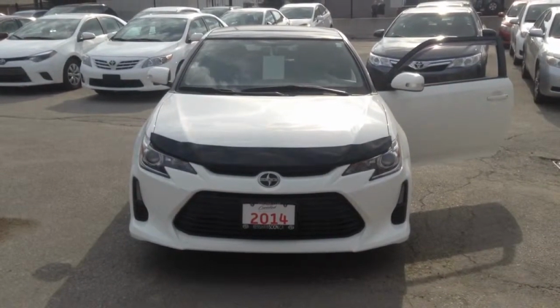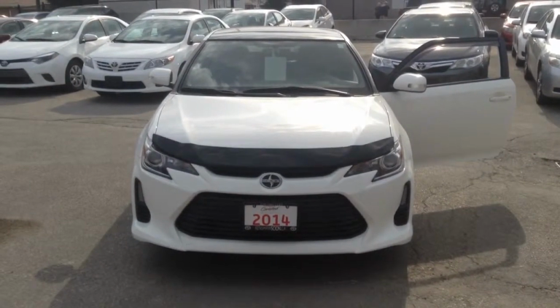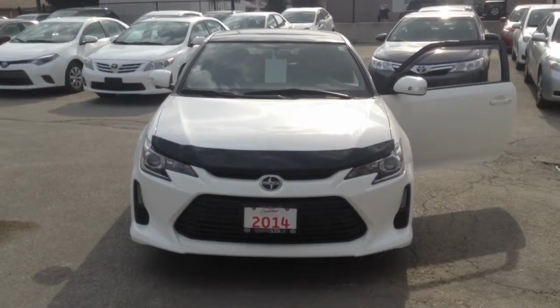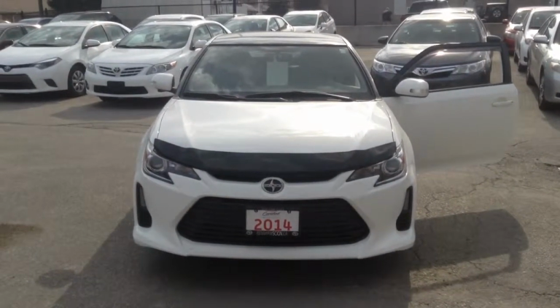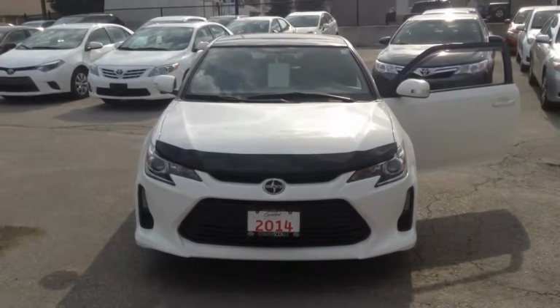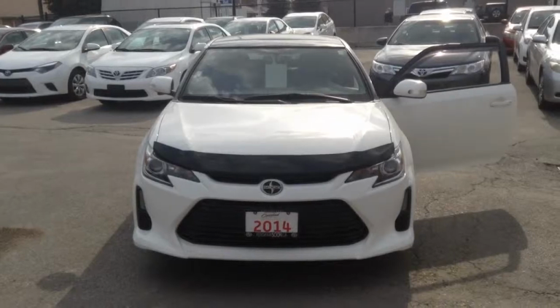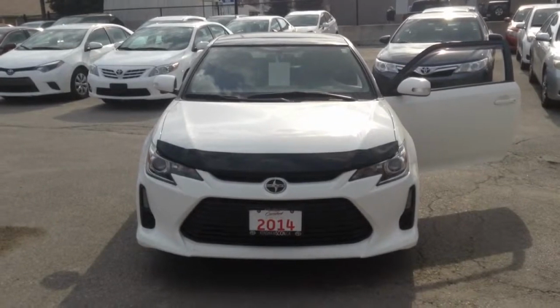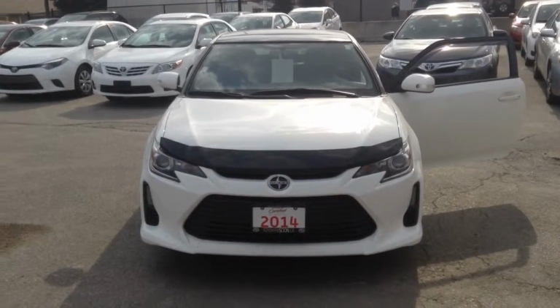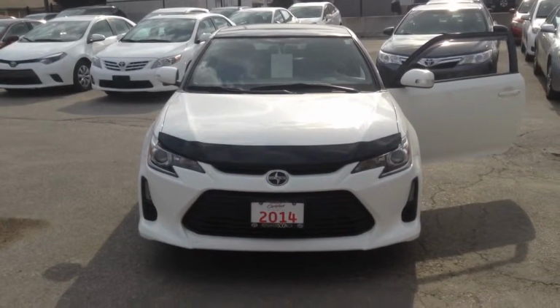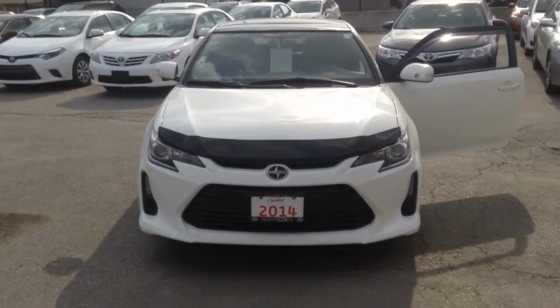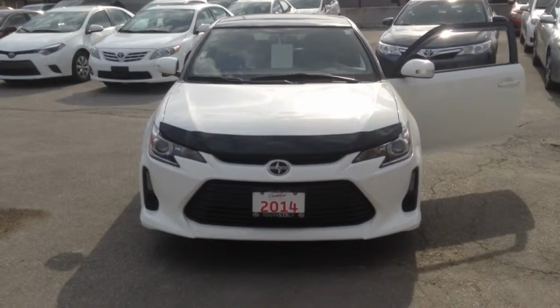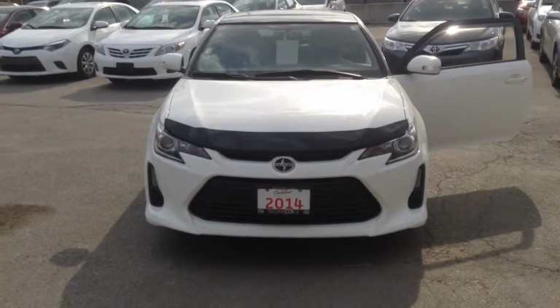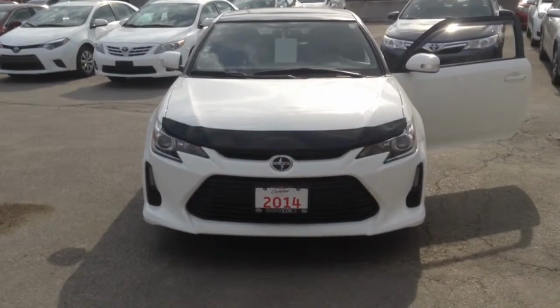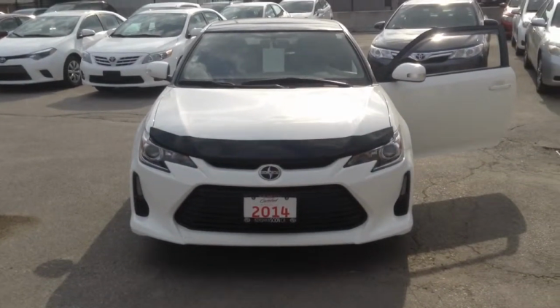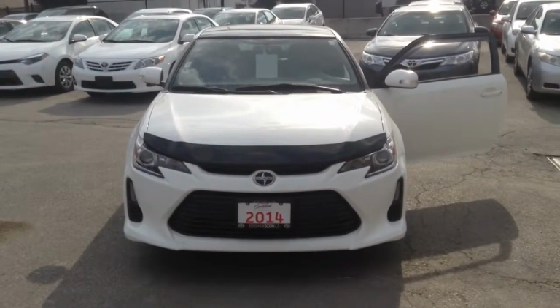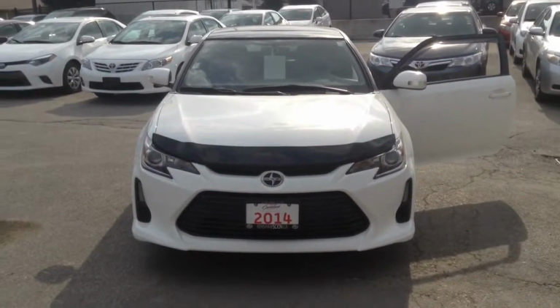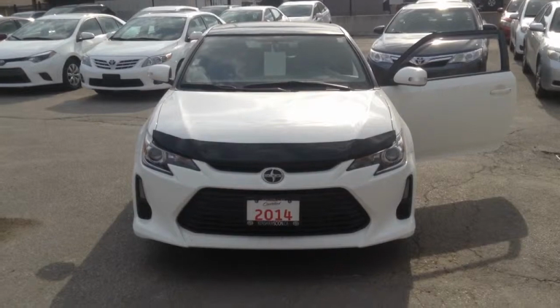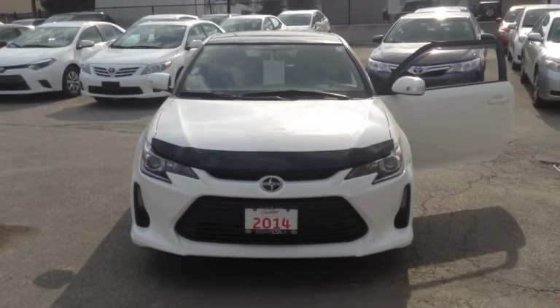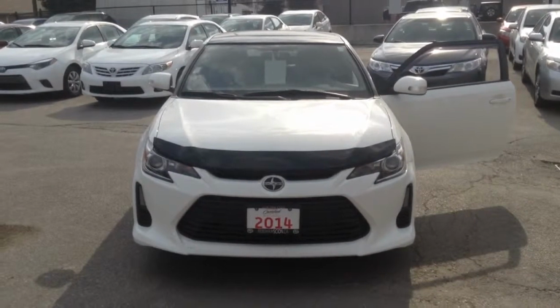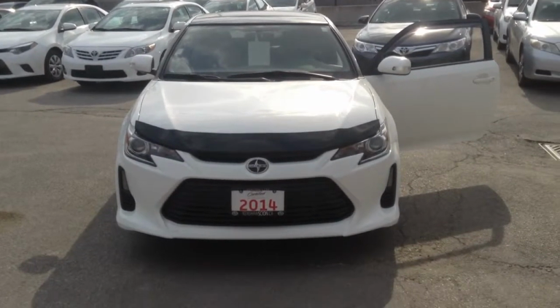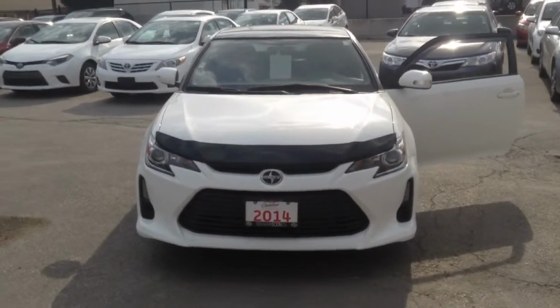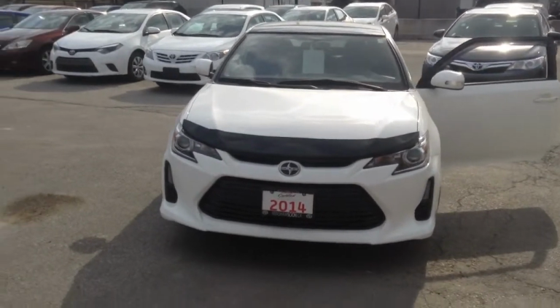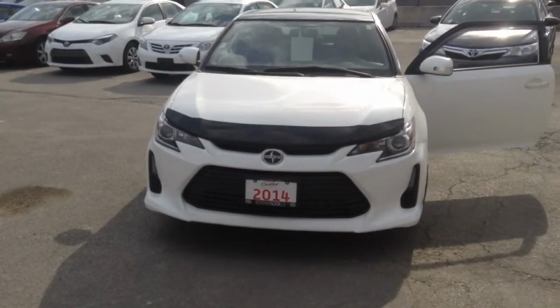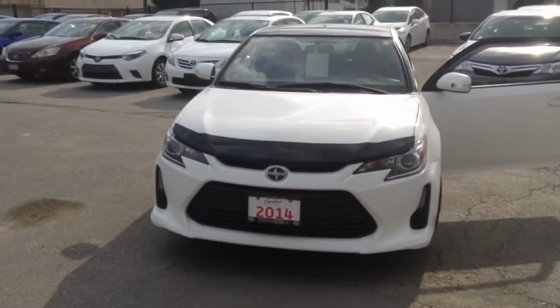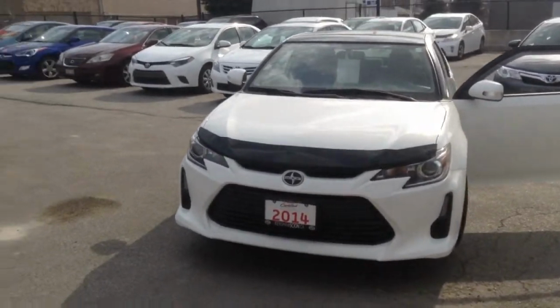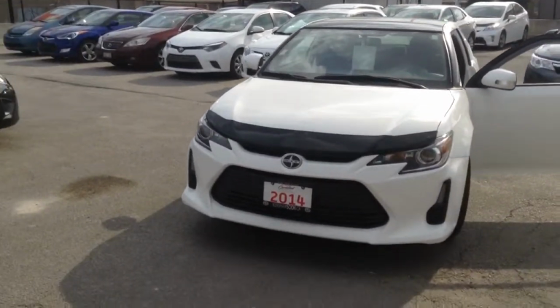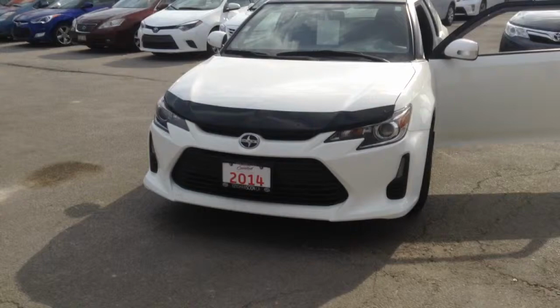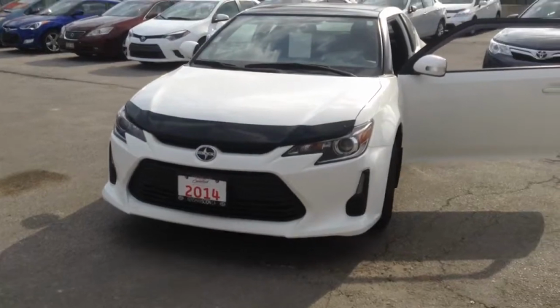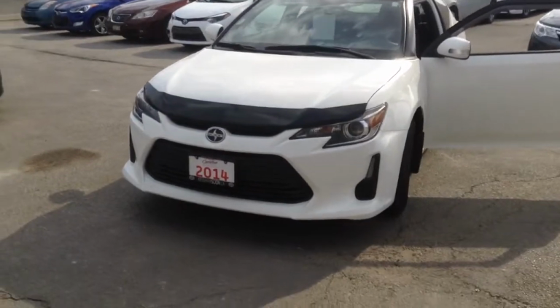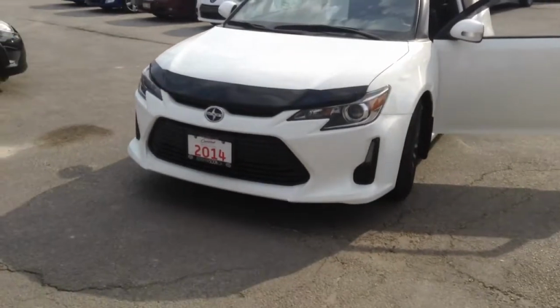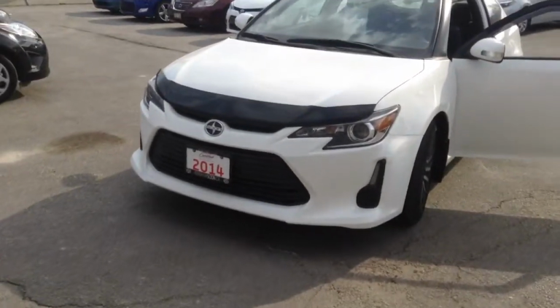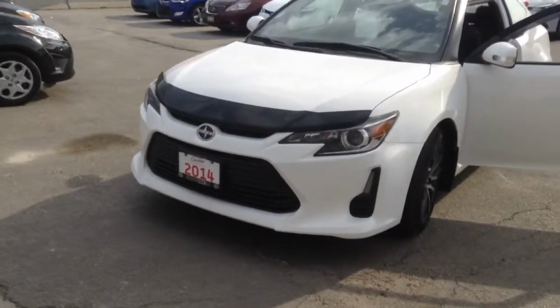Good evening, this is Alicia from Kenosha Toyota. I received your inquiry on our 2014 Scion TC and I'd like to send you a video of the vehicle to give you a better look. The body of the vehicle is in excellent condition.